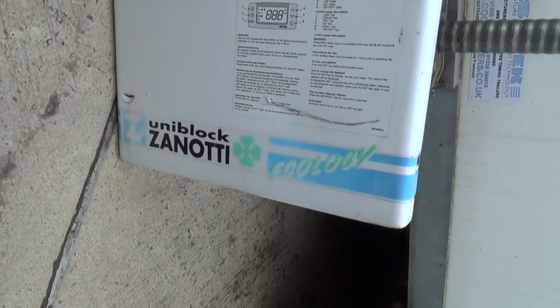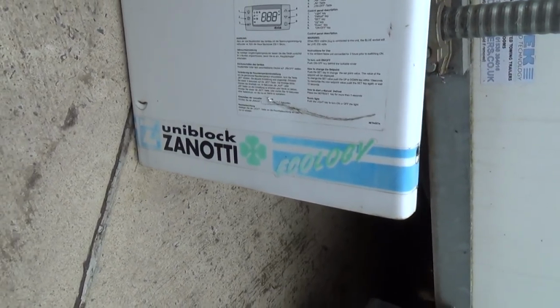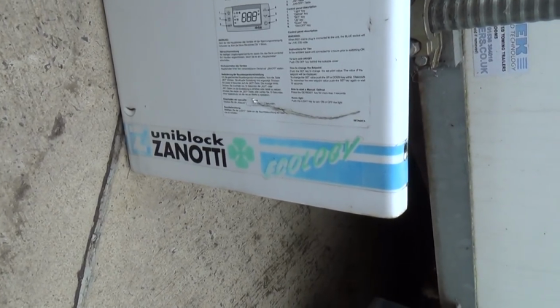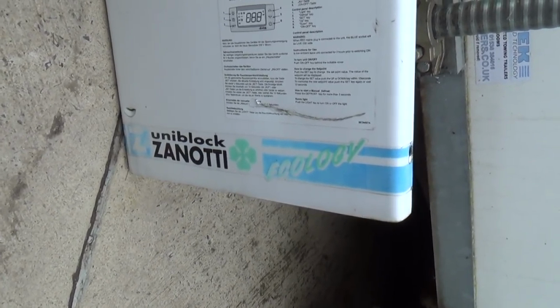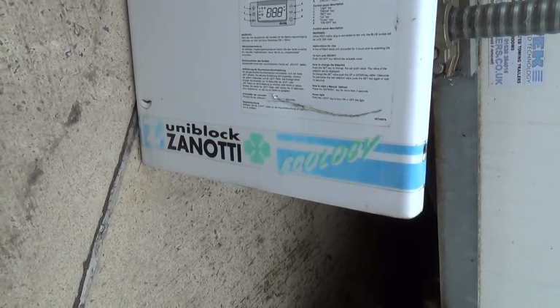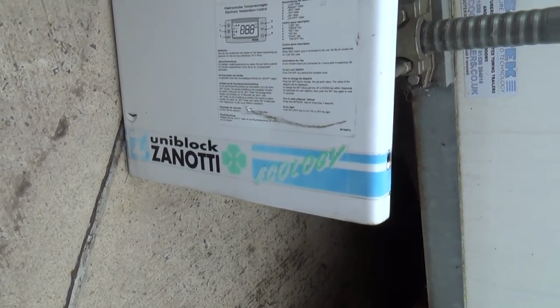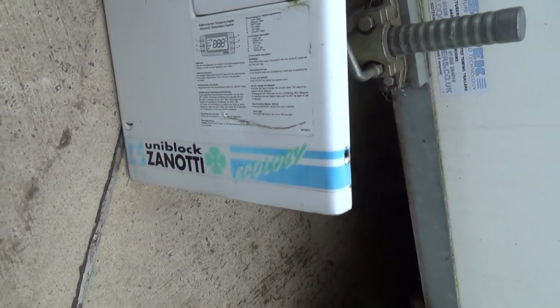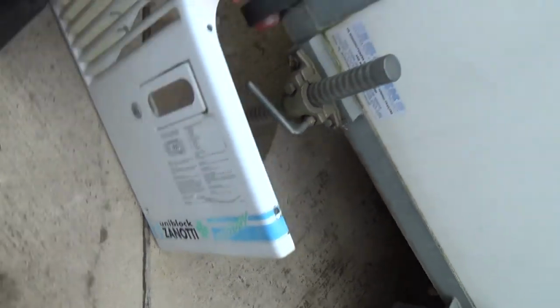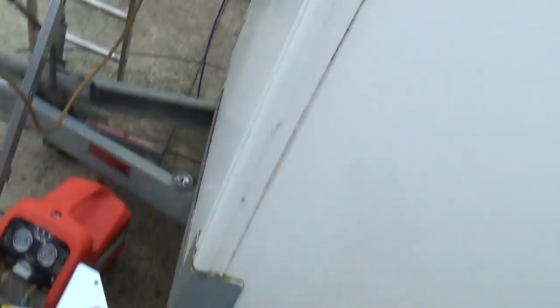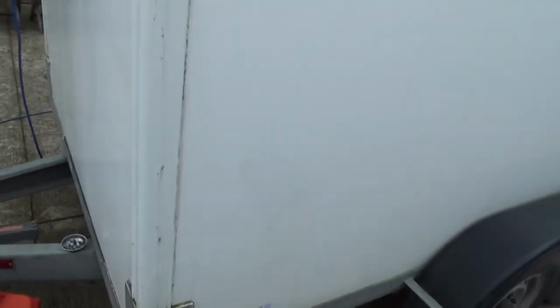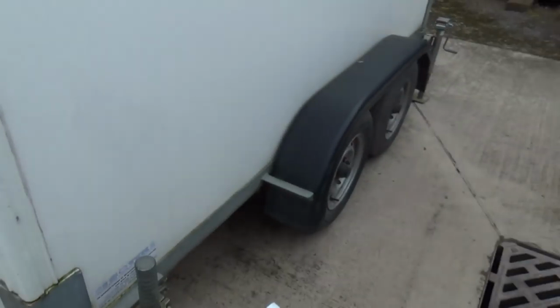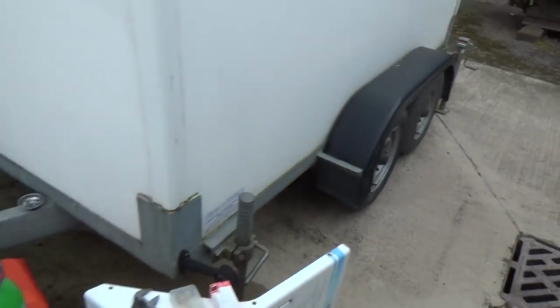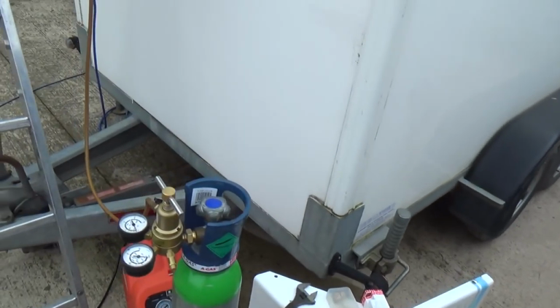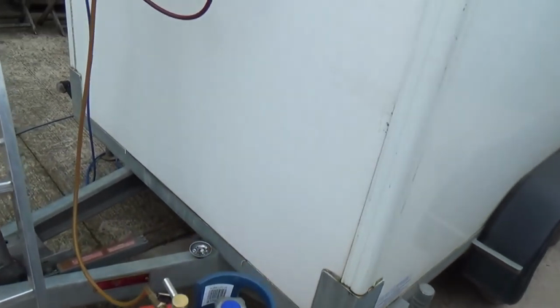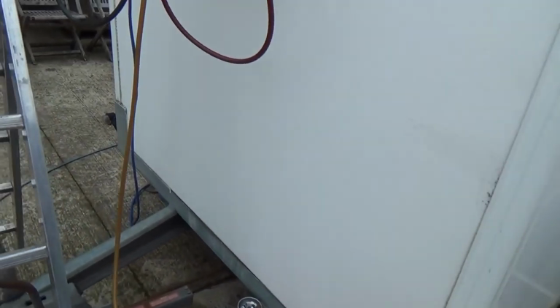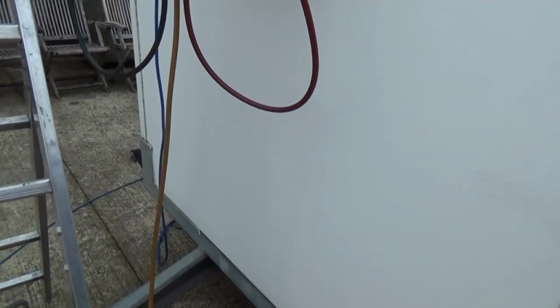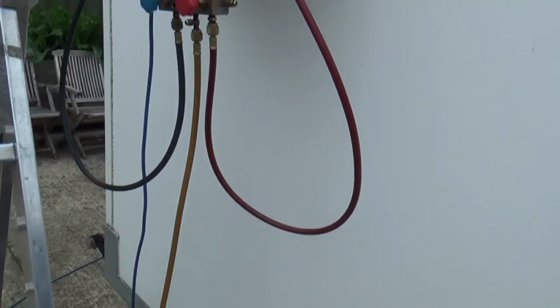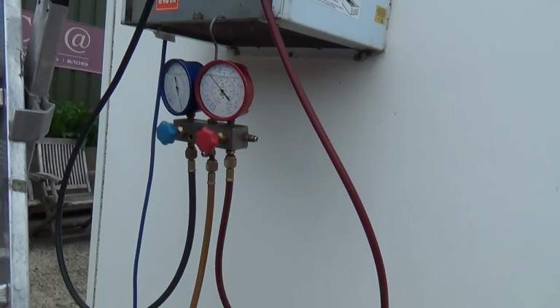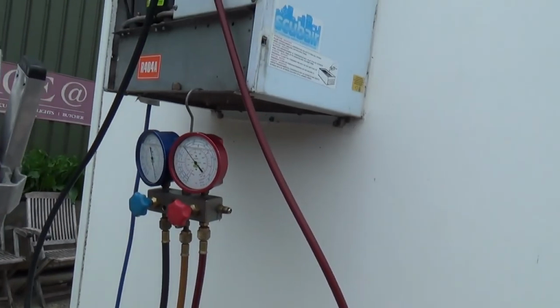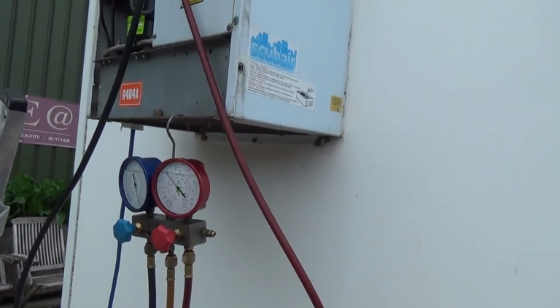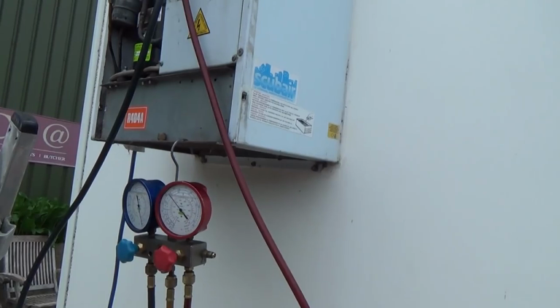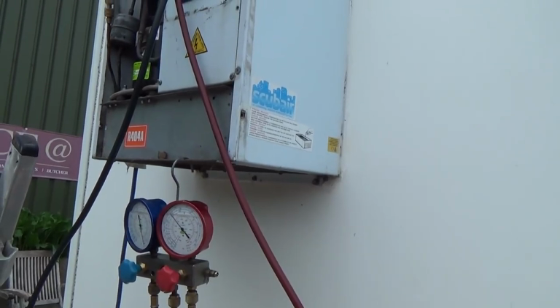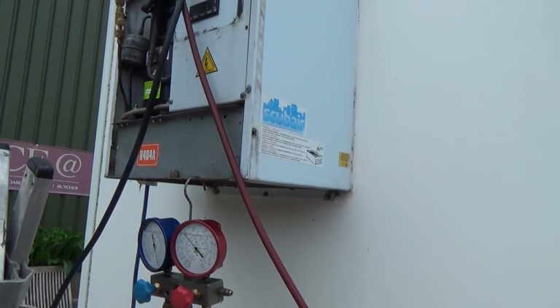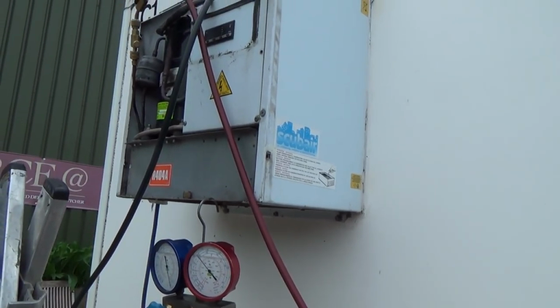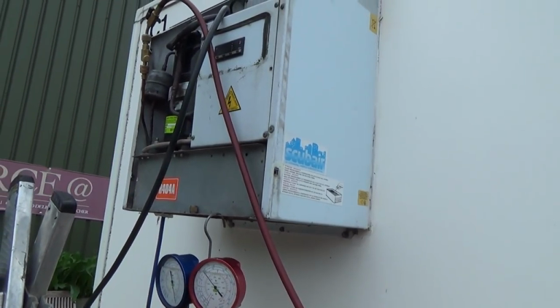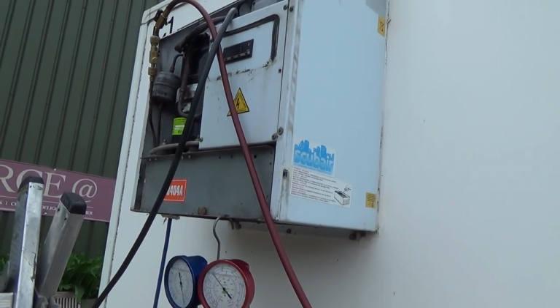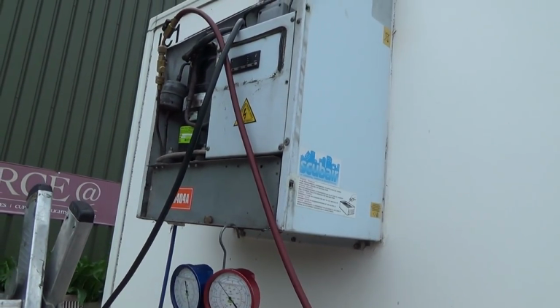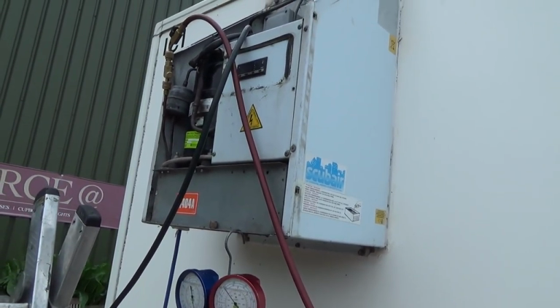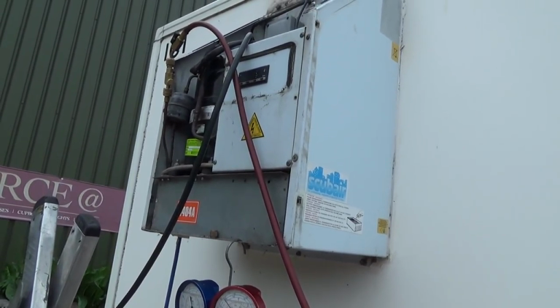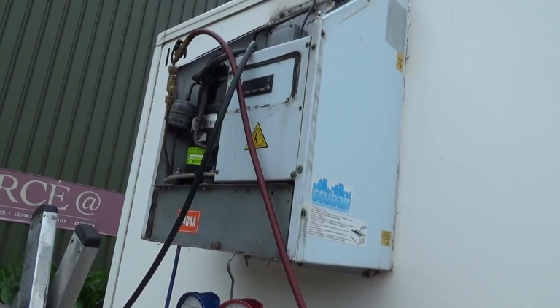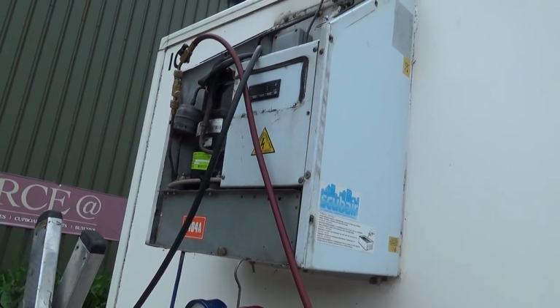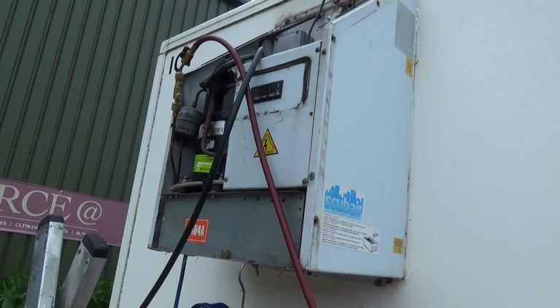I'm working on a Zanotti unit block on a trailer and it wasn't cool in there, just turned it on. It's Wednesday today and they need it for Saturday for a wedding, so they thought a couple of days was plenty of notice.